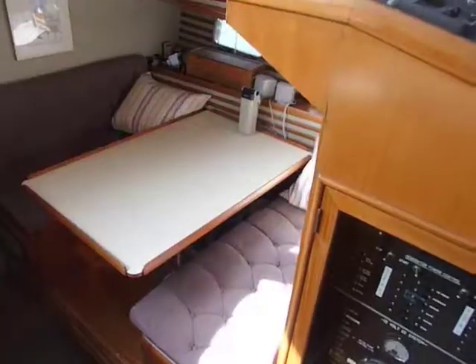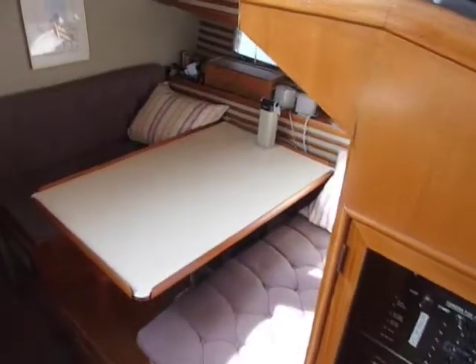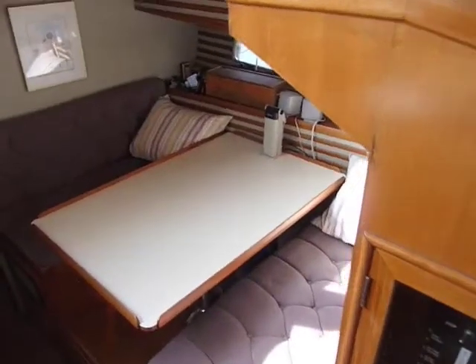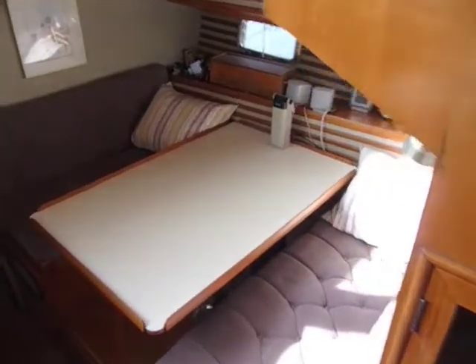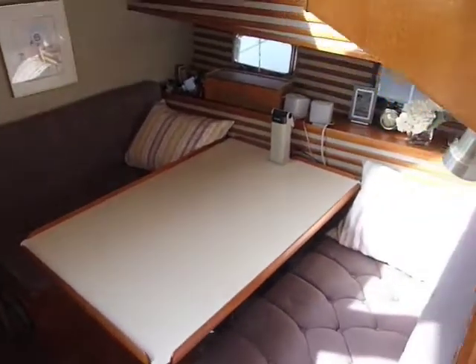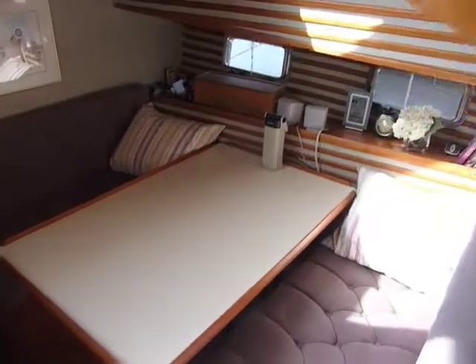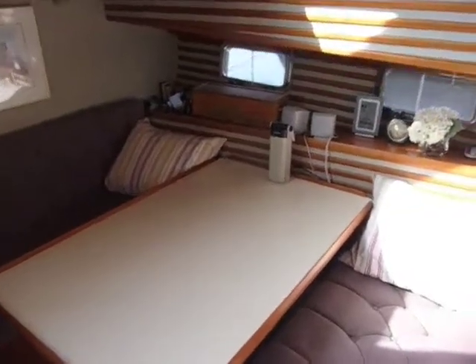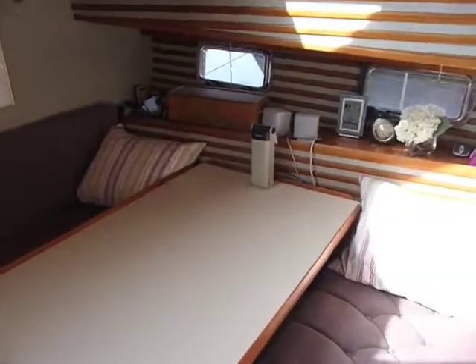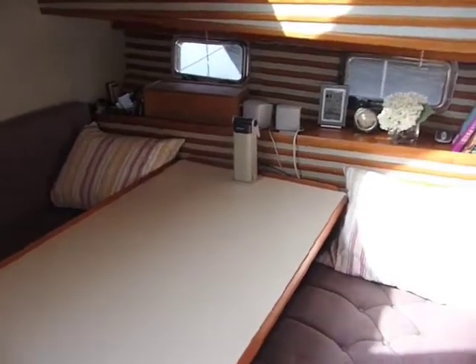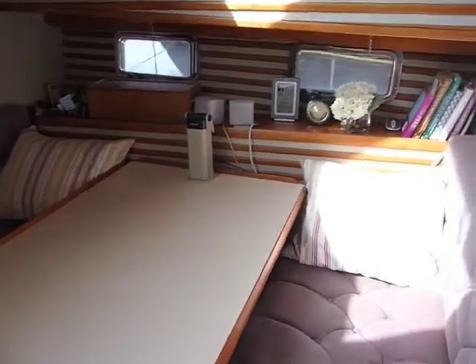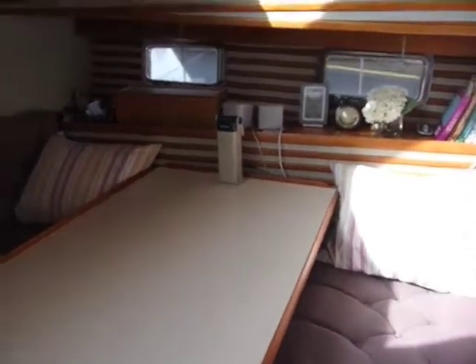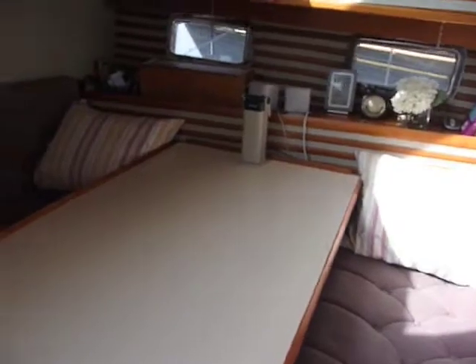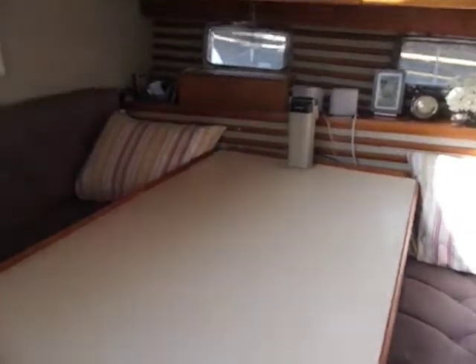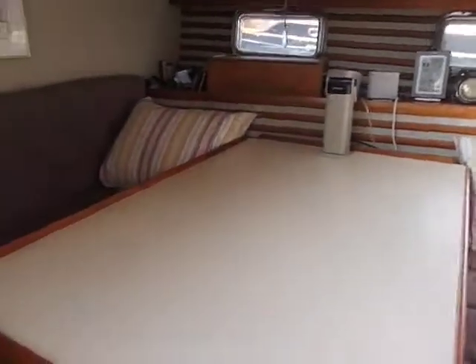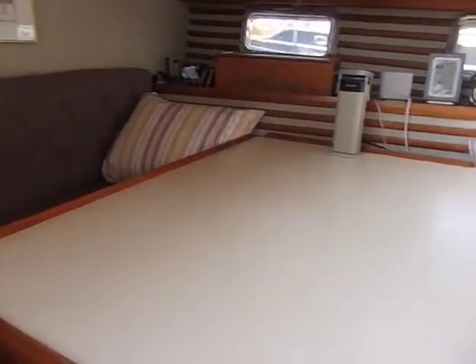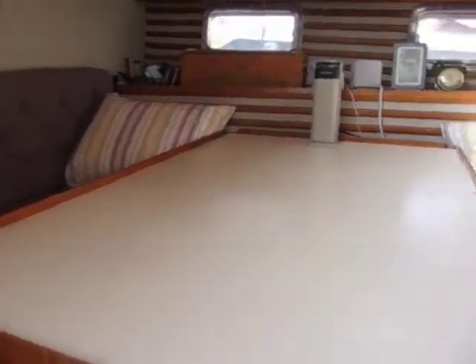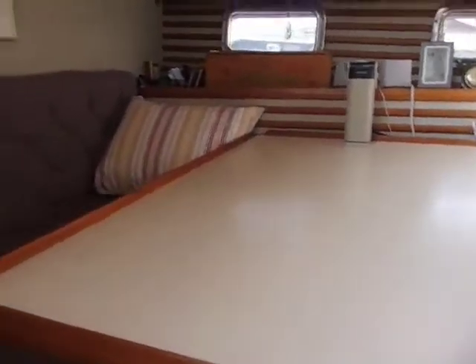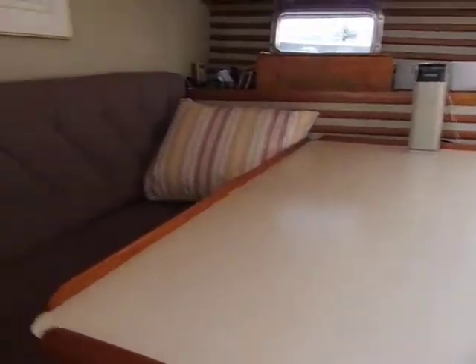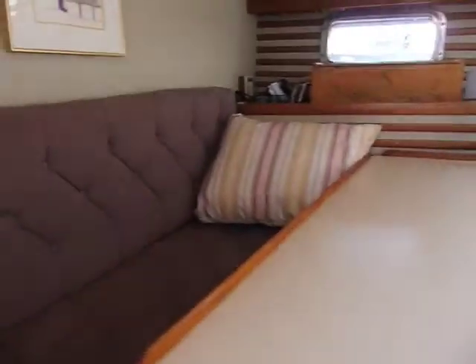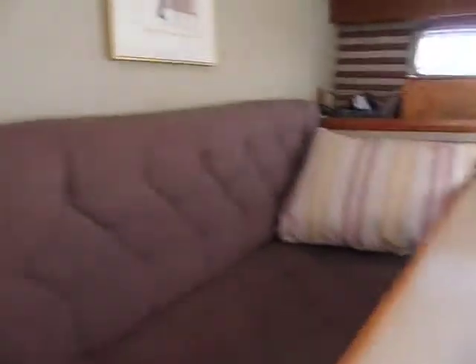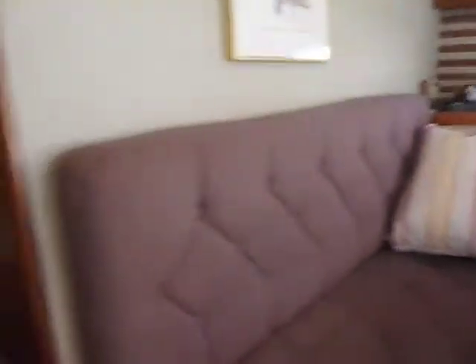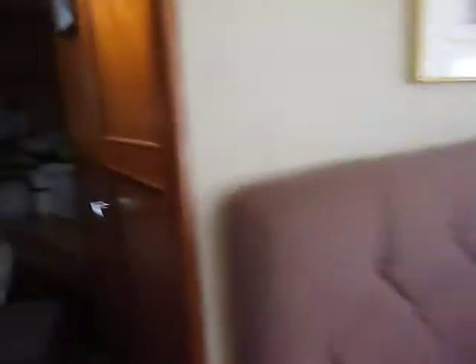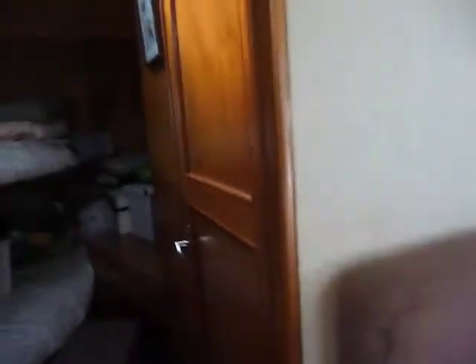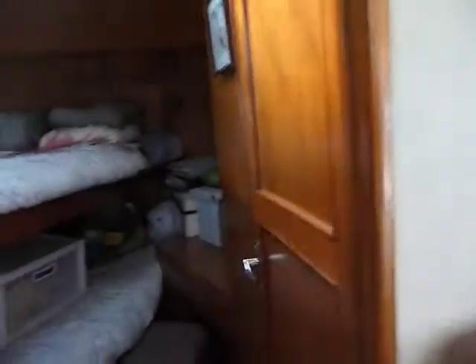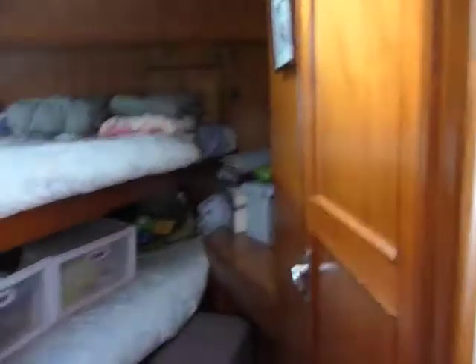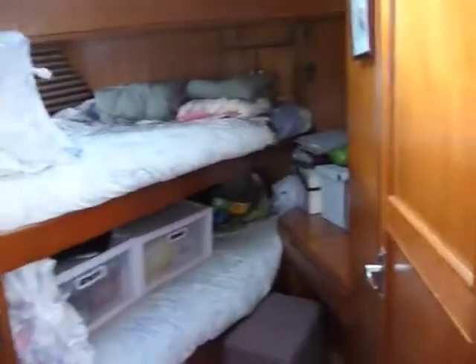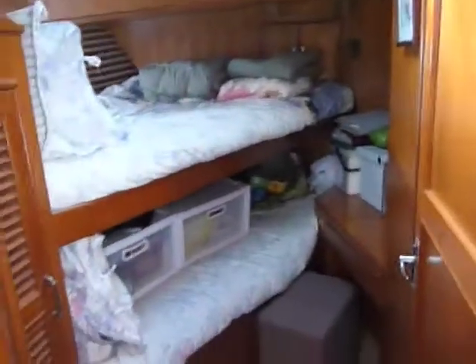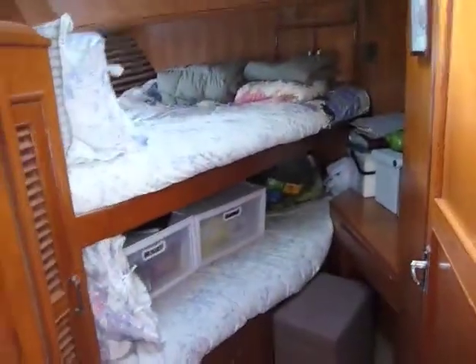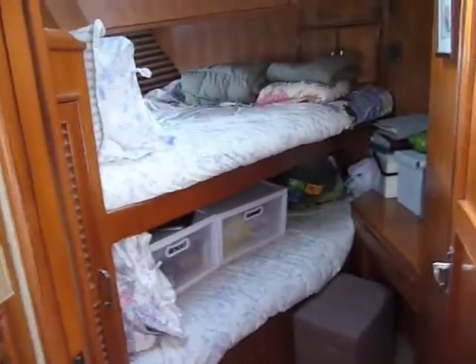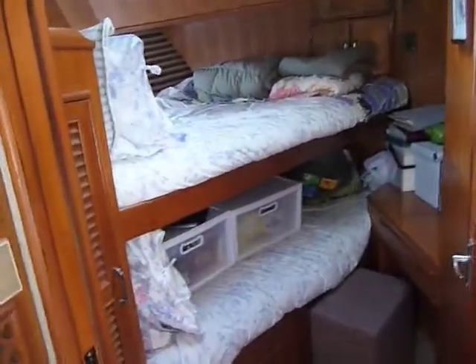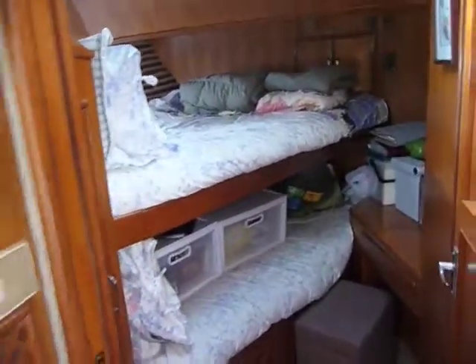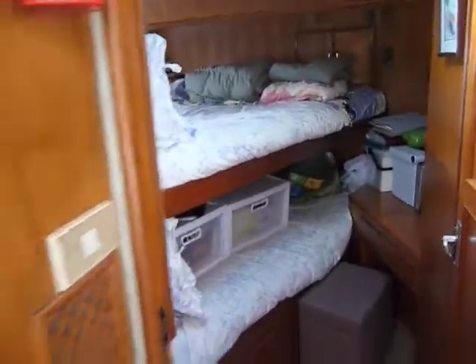Now moving down into the dinette opposite the galley — this converts into a double berth as well. Moving across and looking forward into the forward stateroom, there is a large upper double and then a single lower.